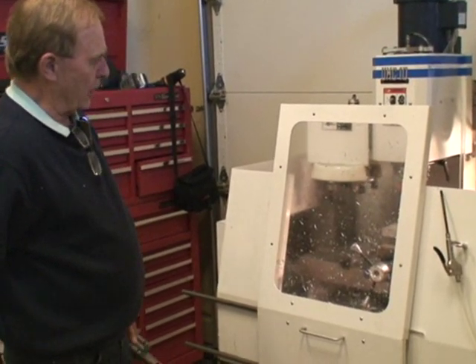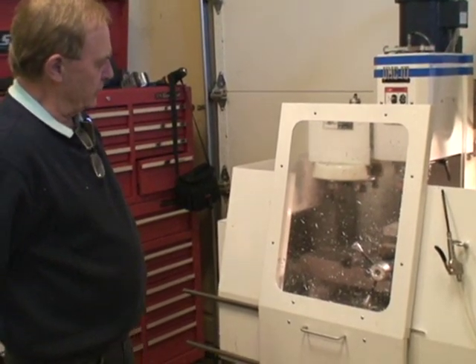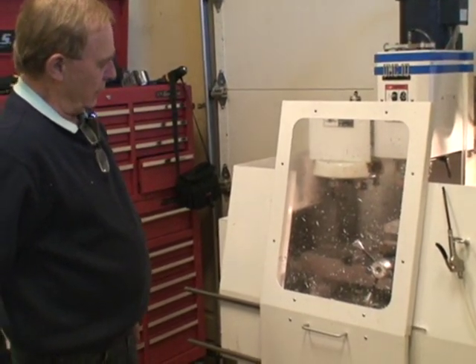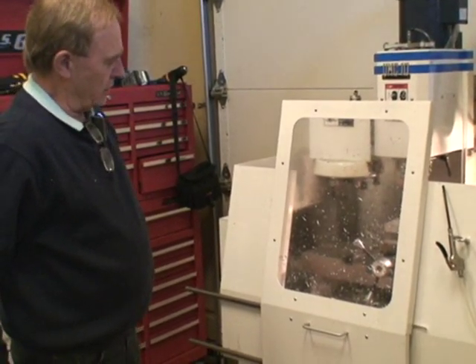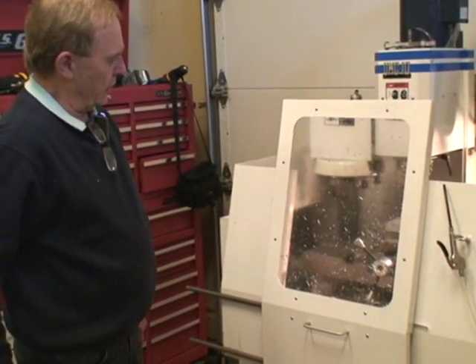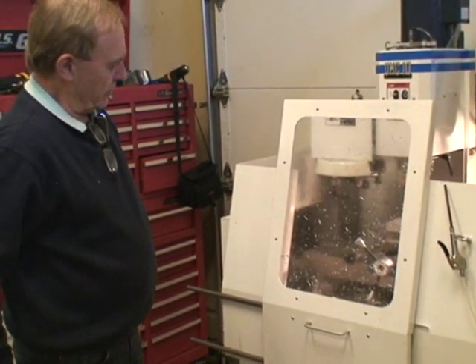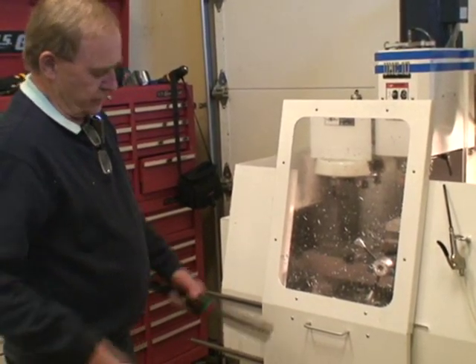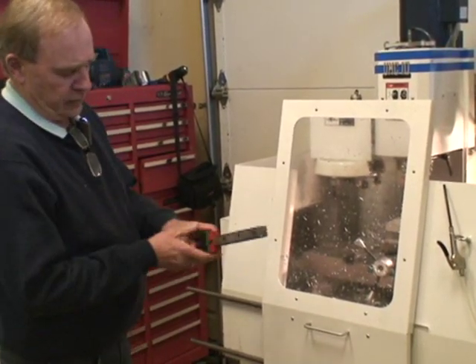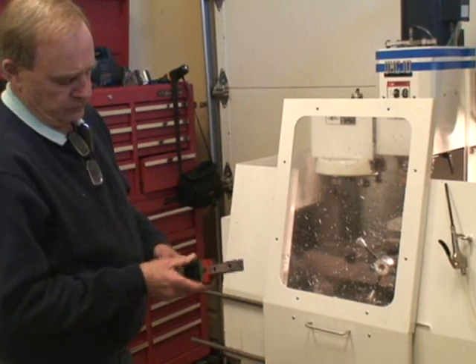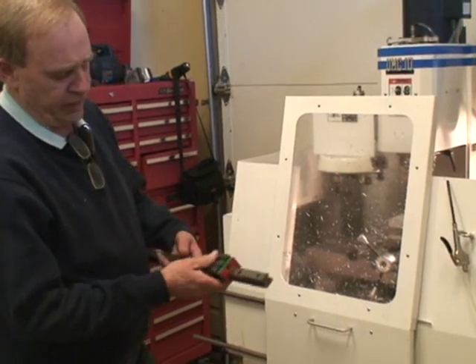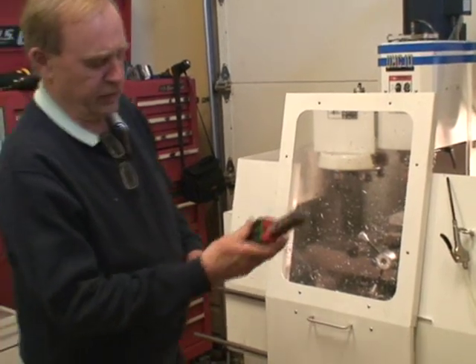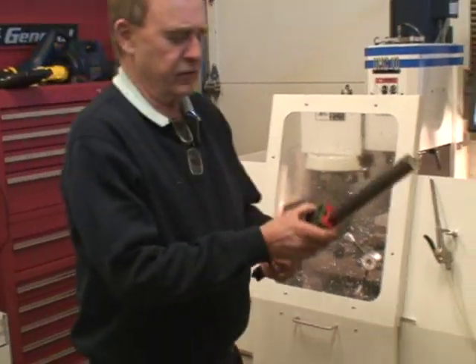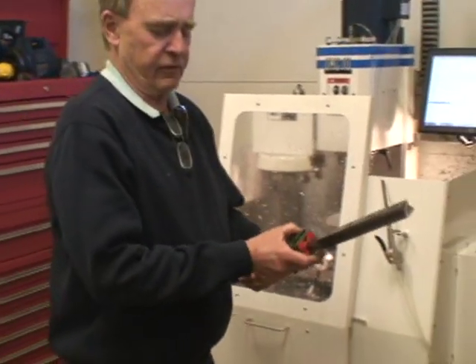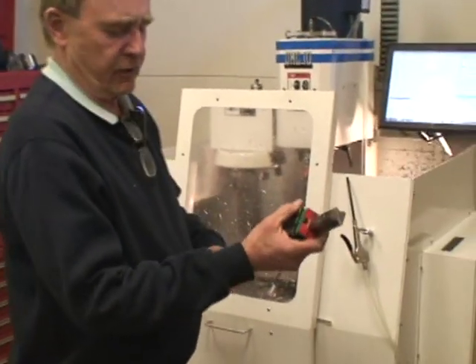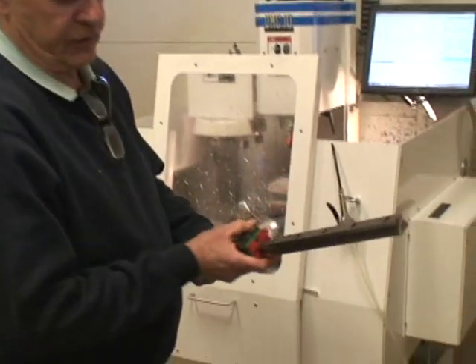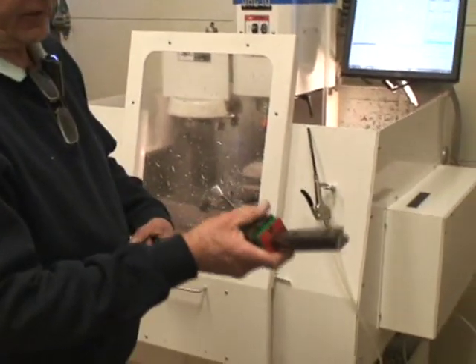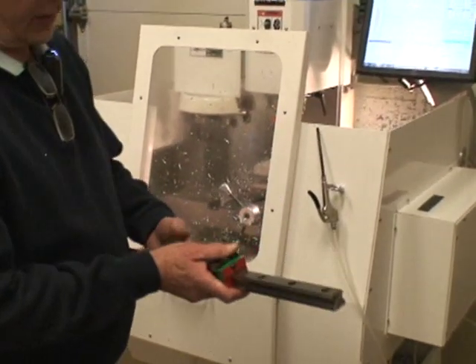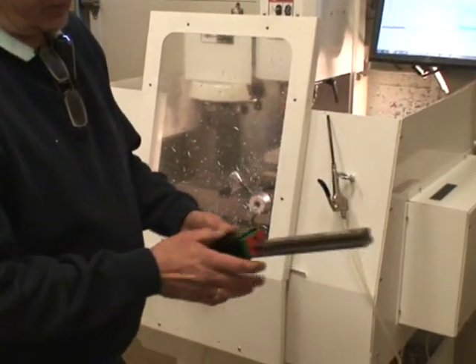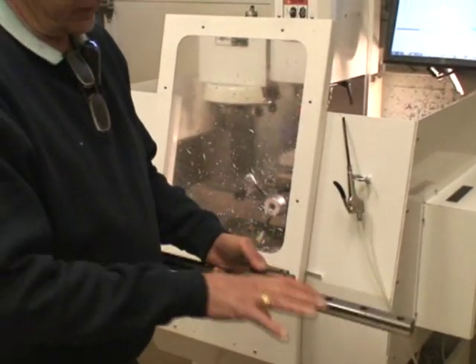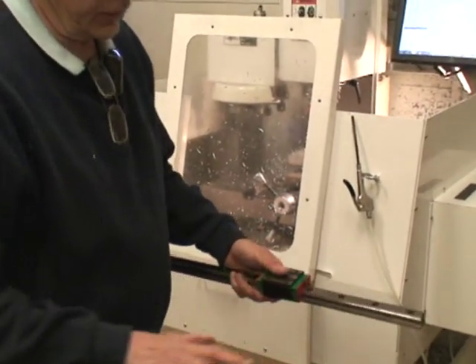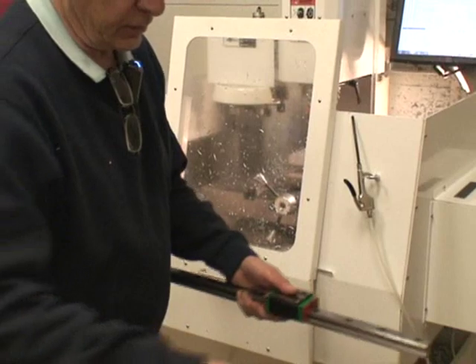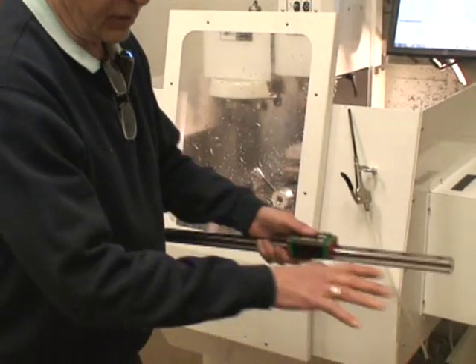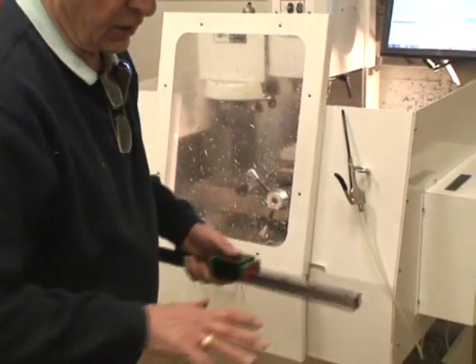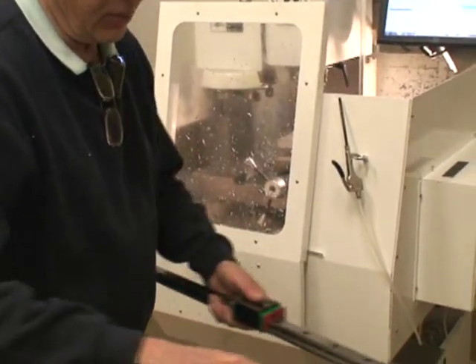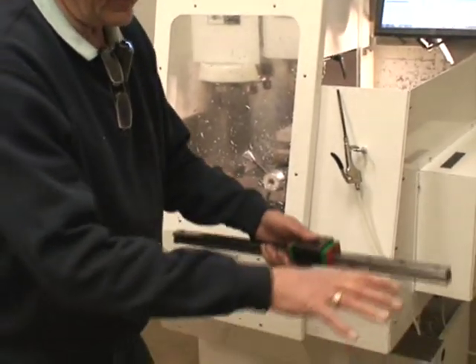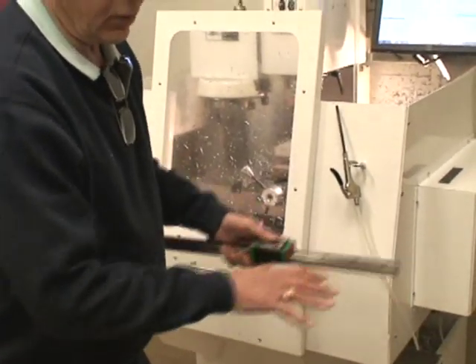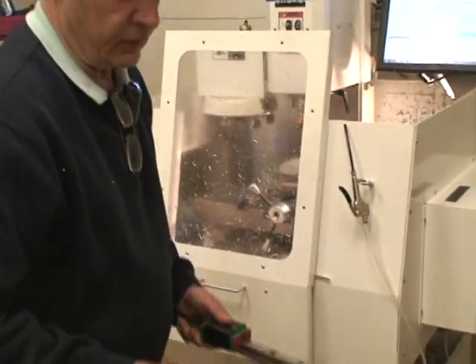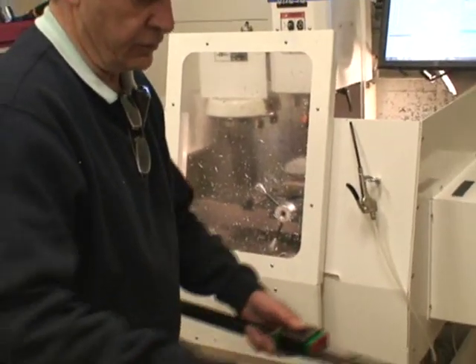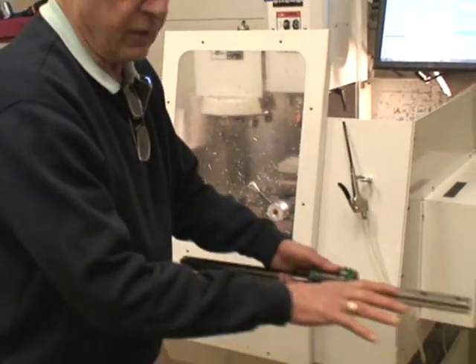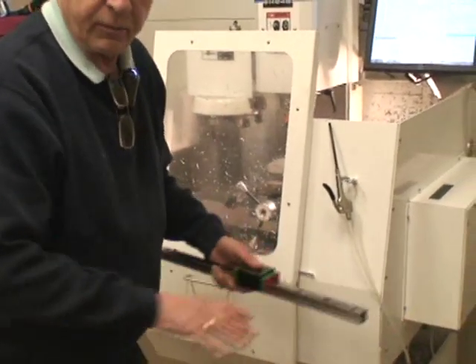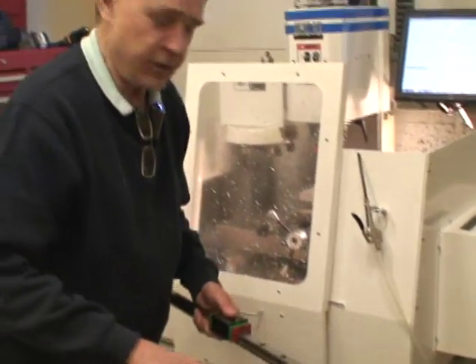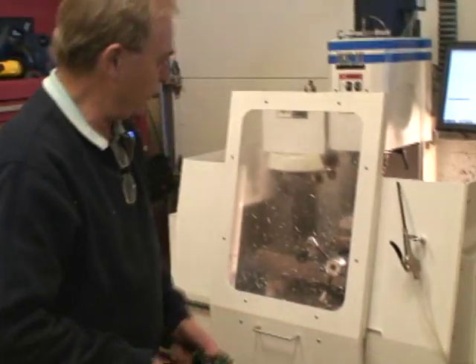It's a weldment. These are the linear ways — they're virtually friction-free, so when you assemble your table, you can literally move that table around without screws, just with your palms or your hands.